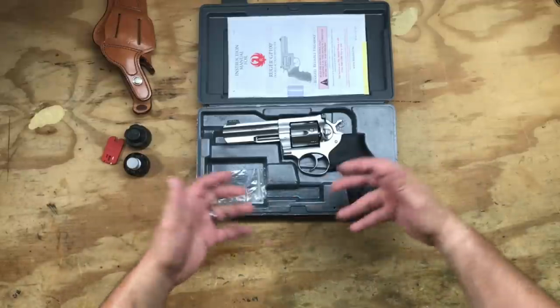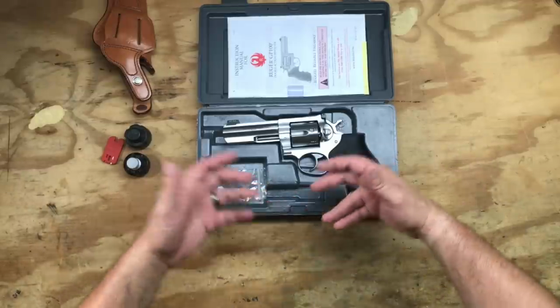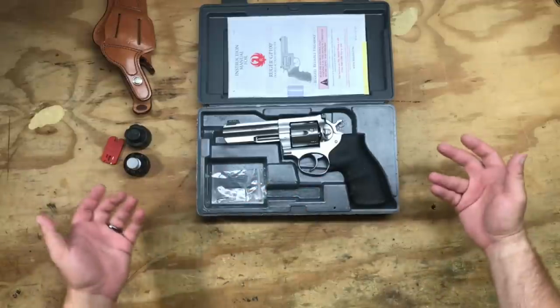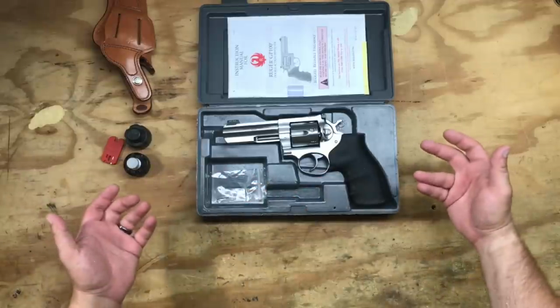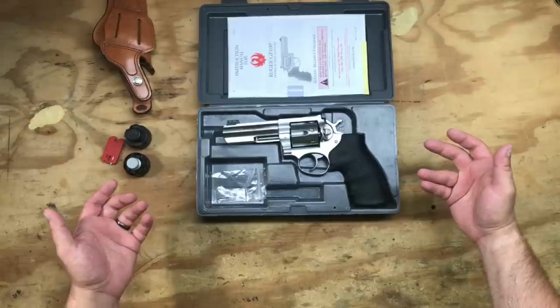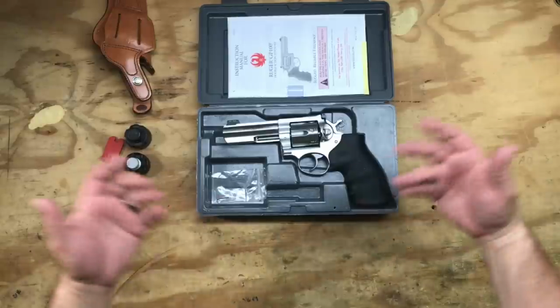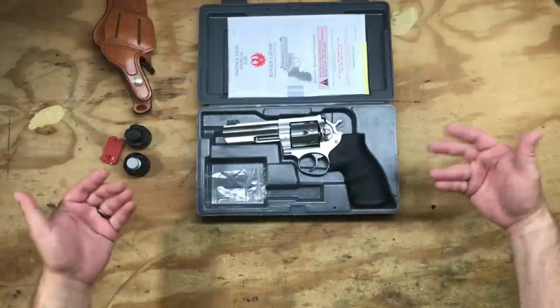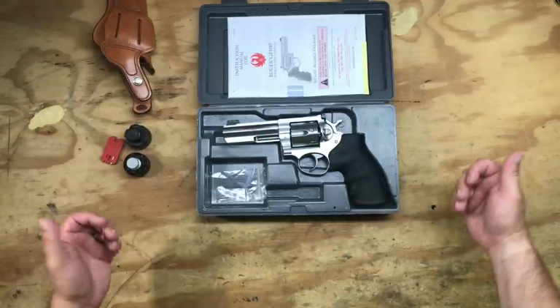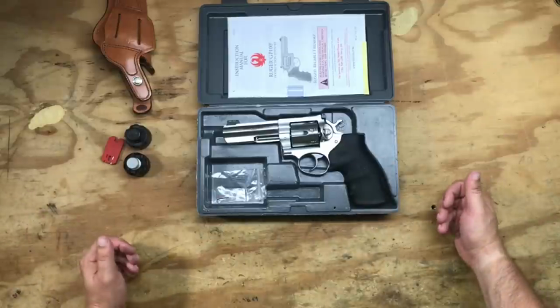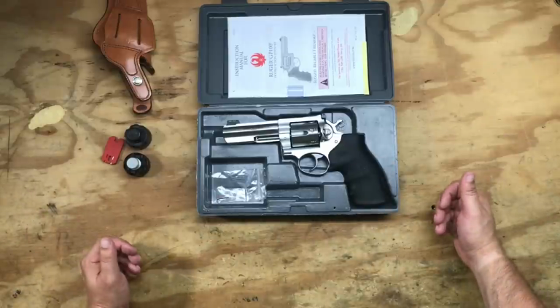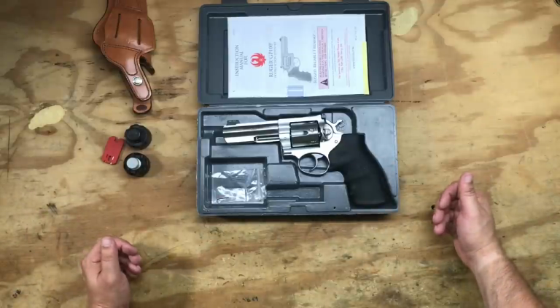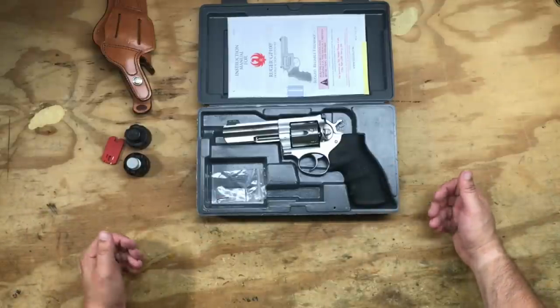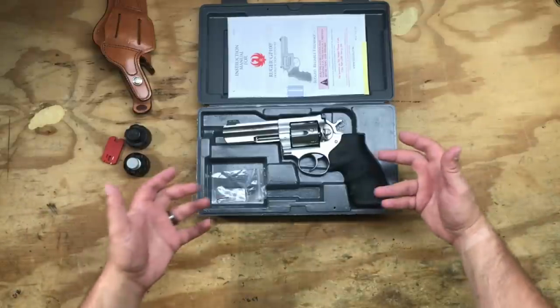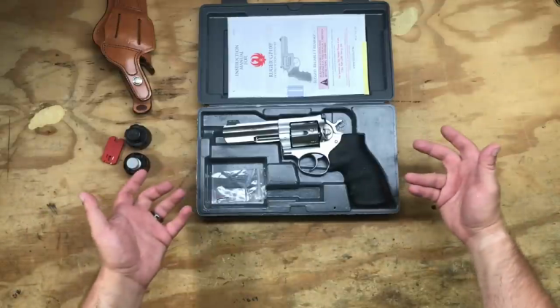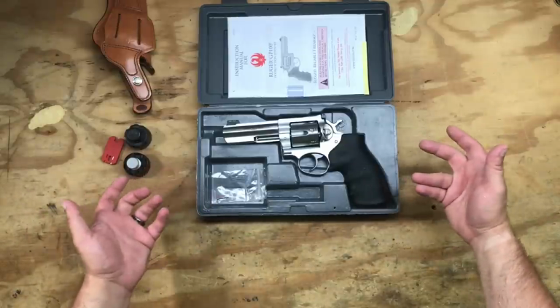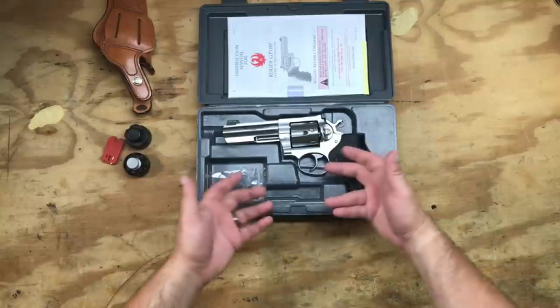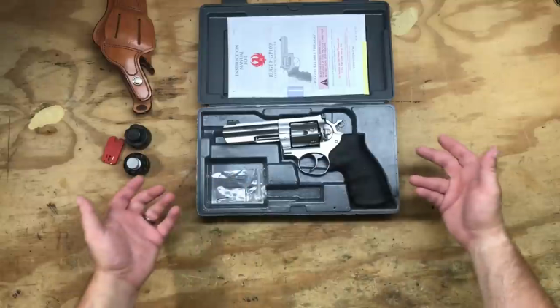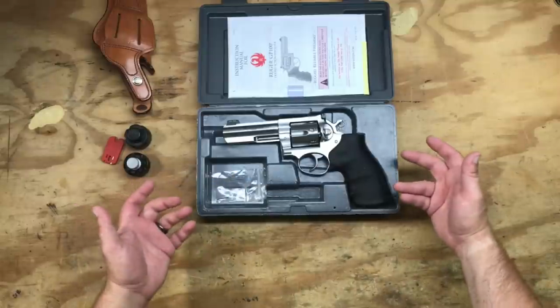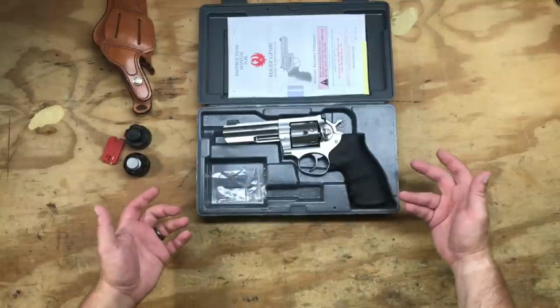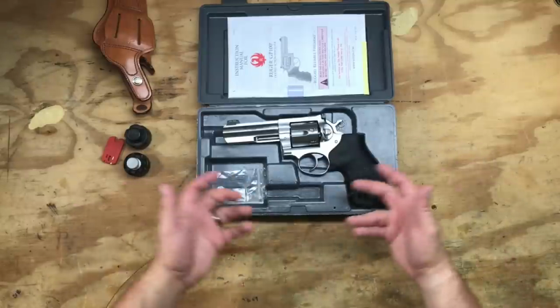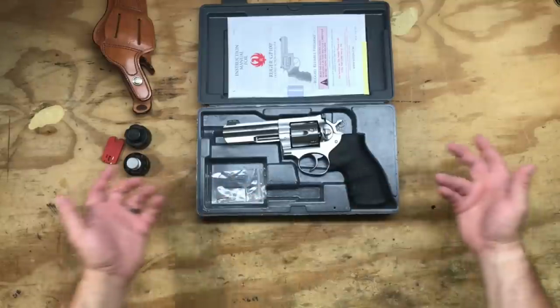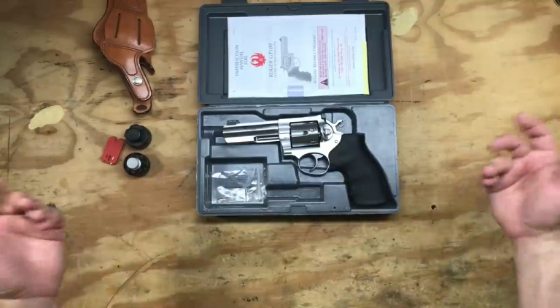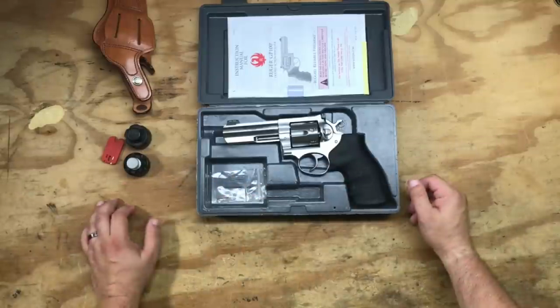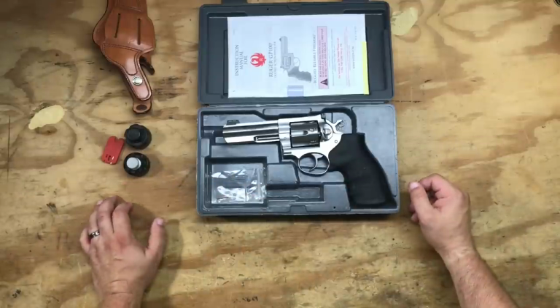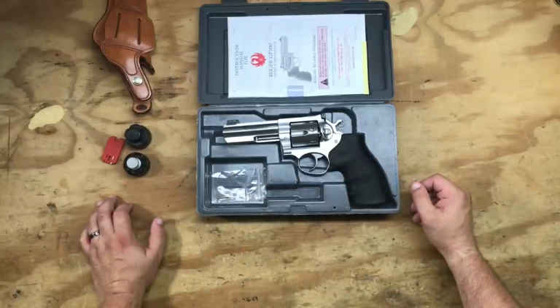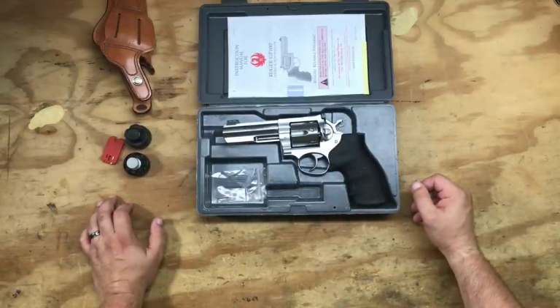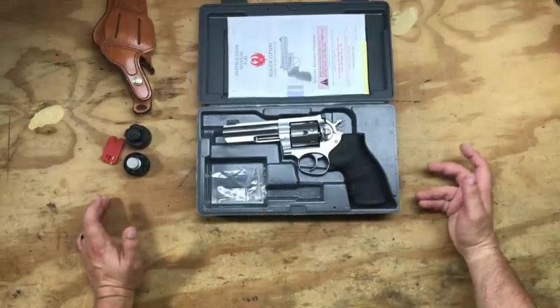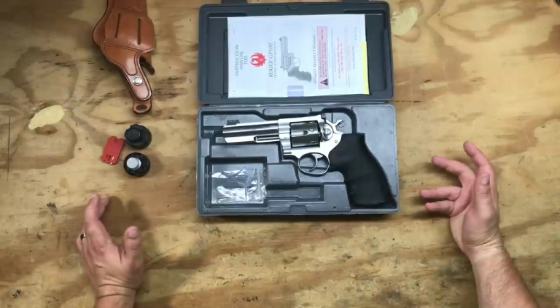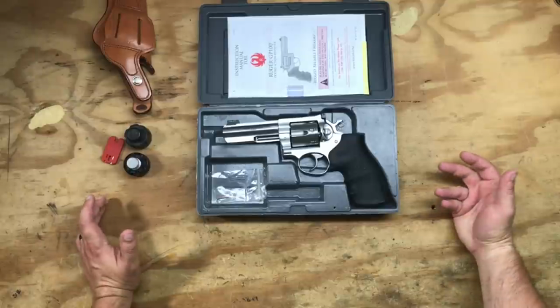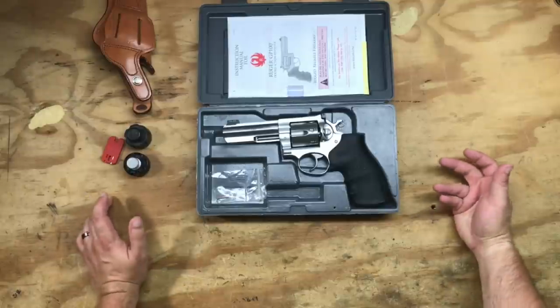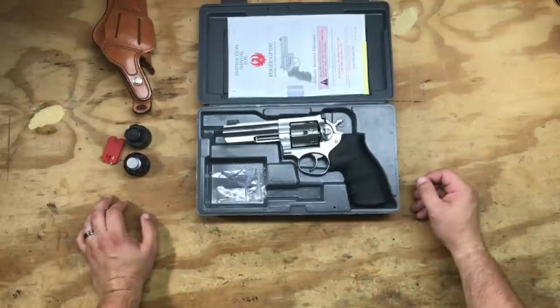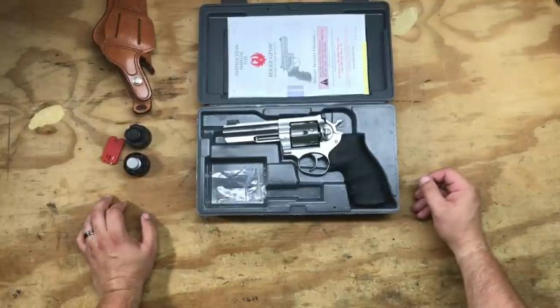The gun honestly kind of rewards the shooter for taking the time and trouble to pick it. As far as accuracy, shooting this thing single action, I was making perfectly respectable groups right out of the gate. The gun really does sing its own virtues.